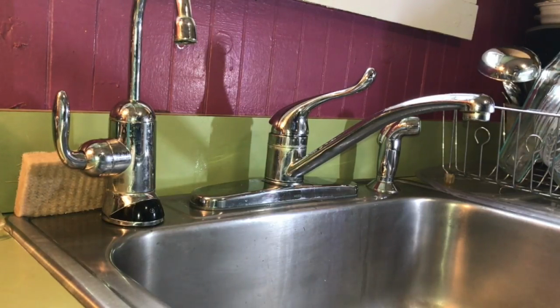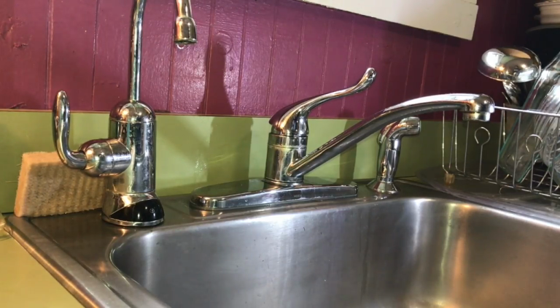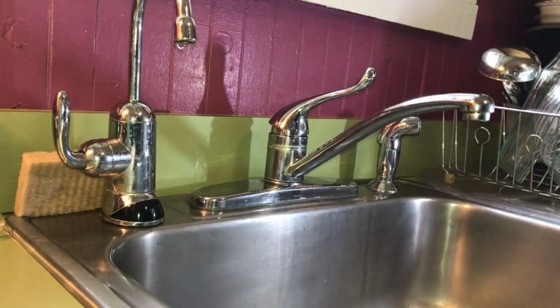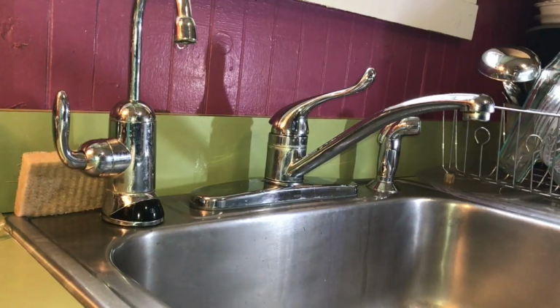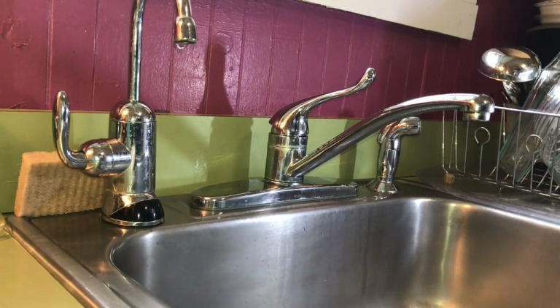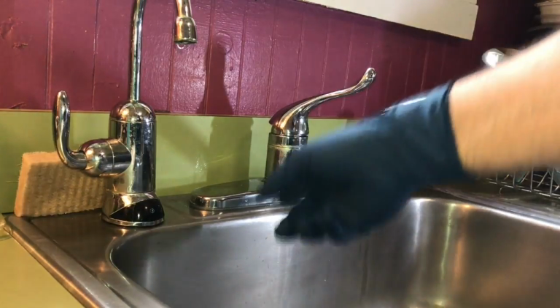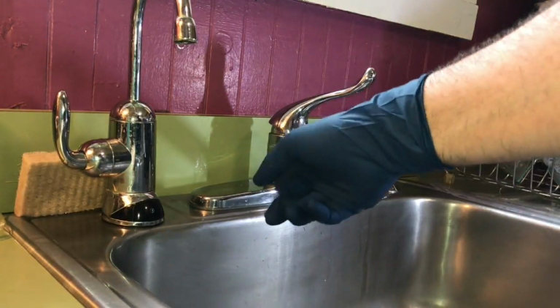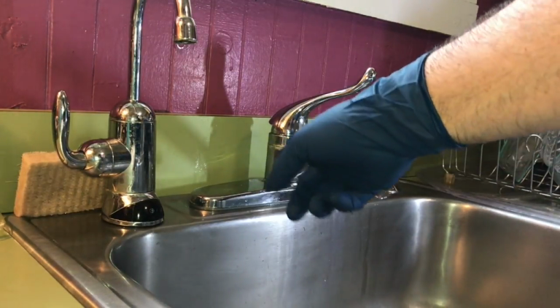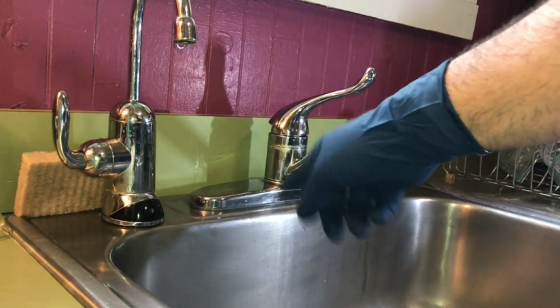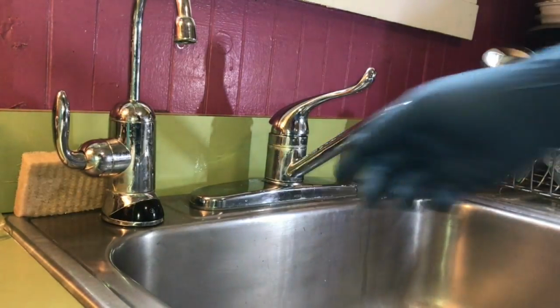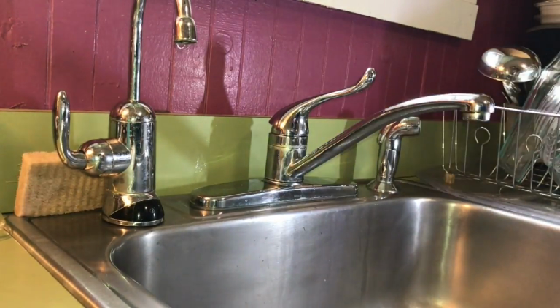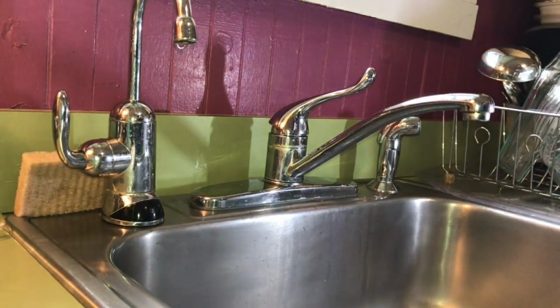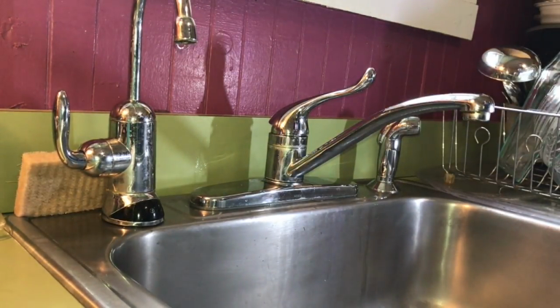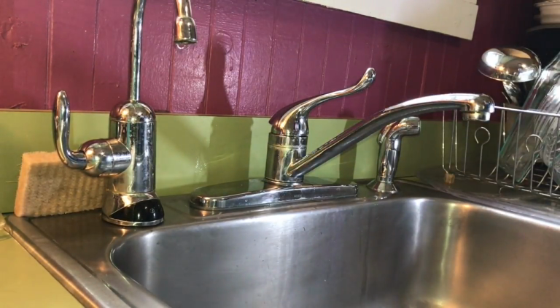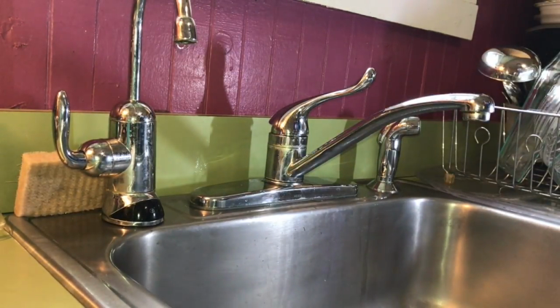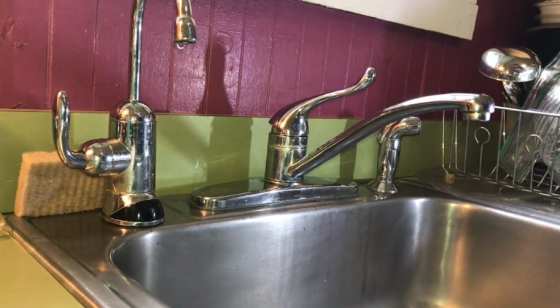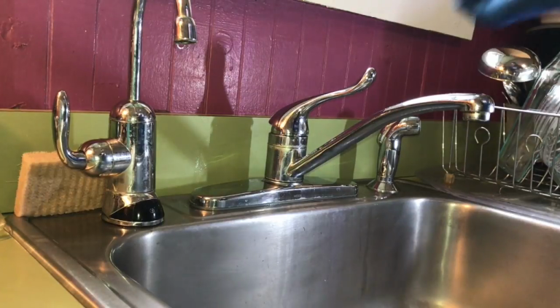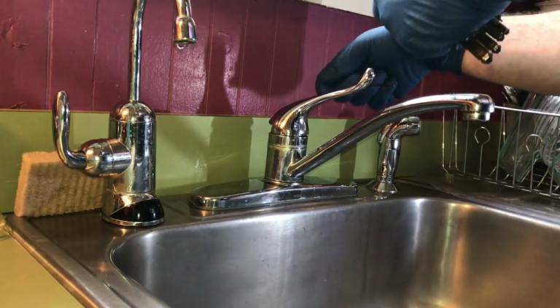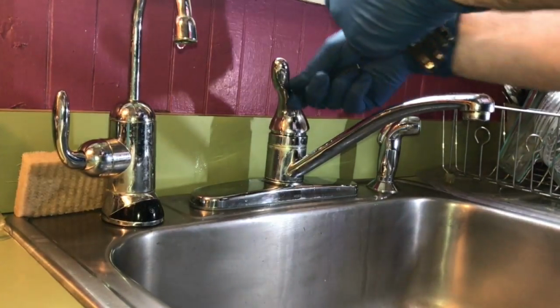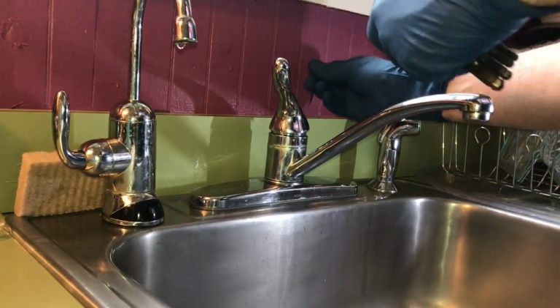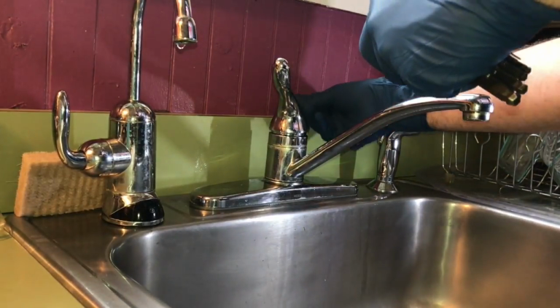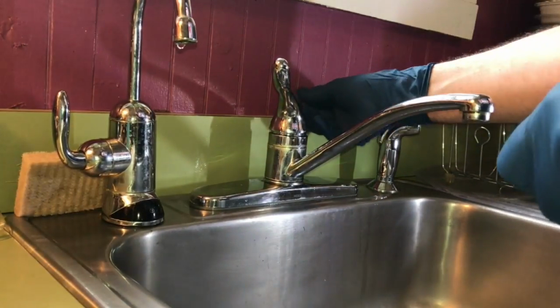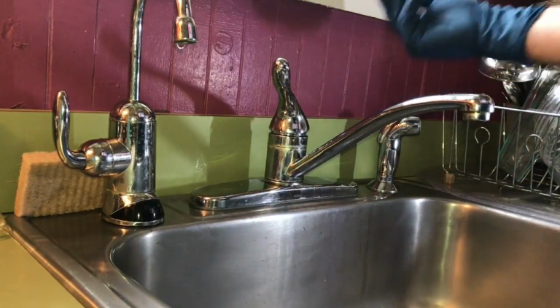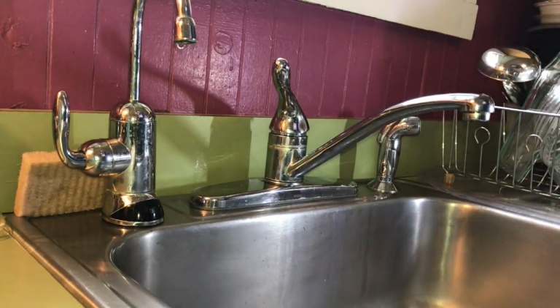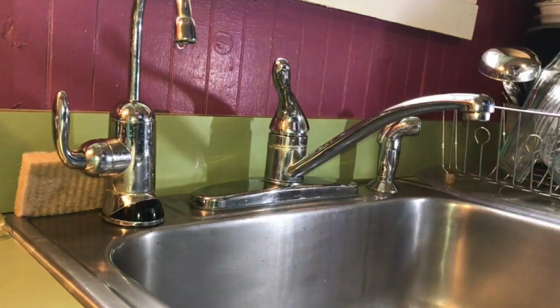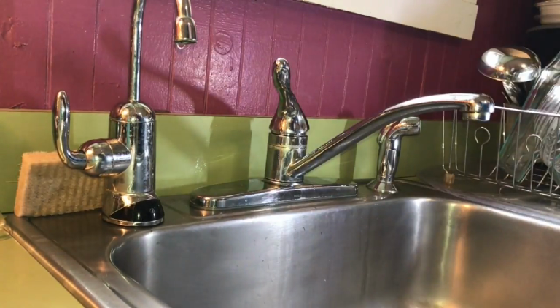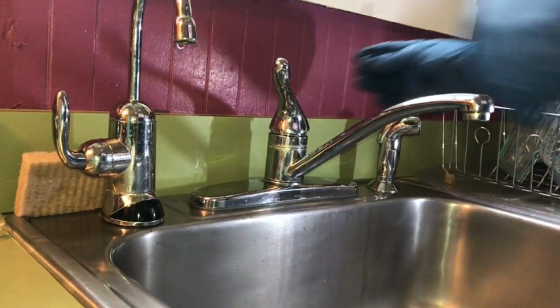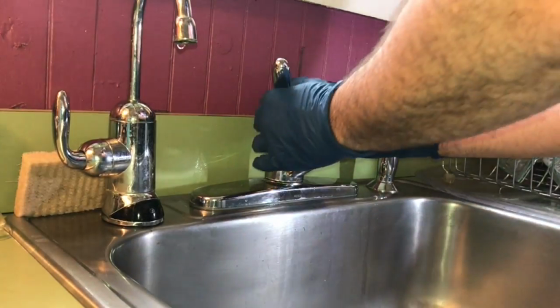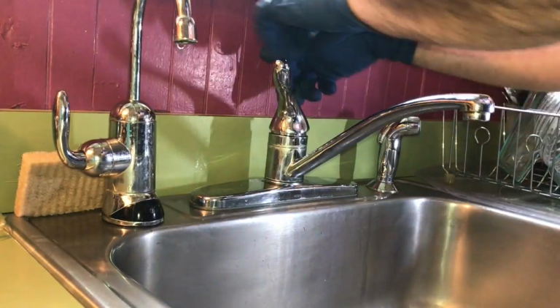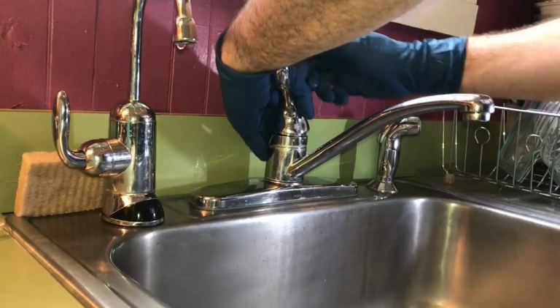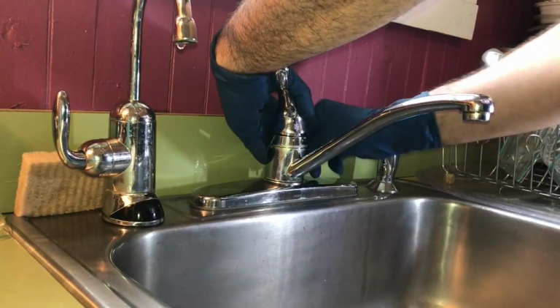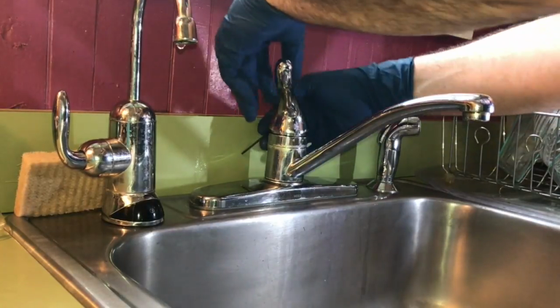So first we're taking this apart so we can fix this leak. That's the size. Hopefully everything comes apart. Hopefully I can adjust what we need.